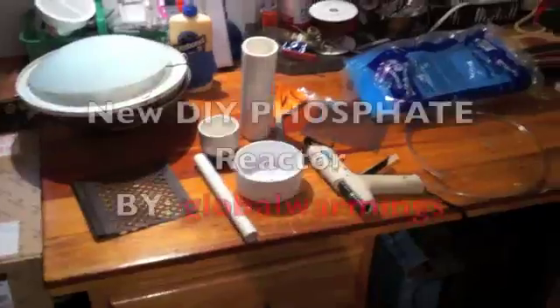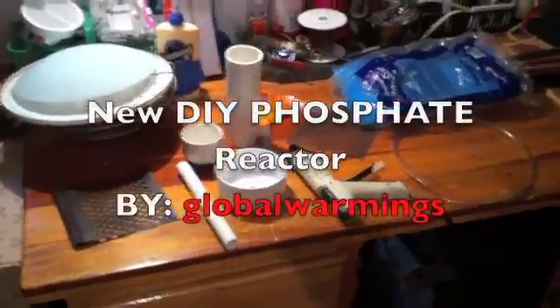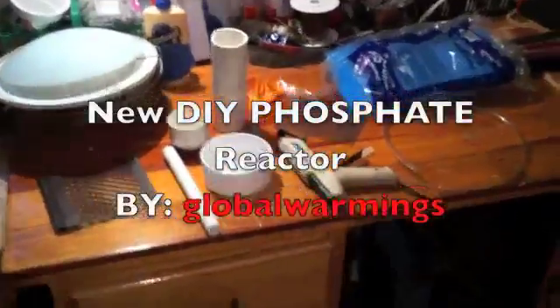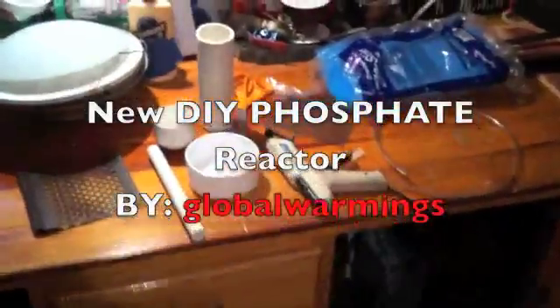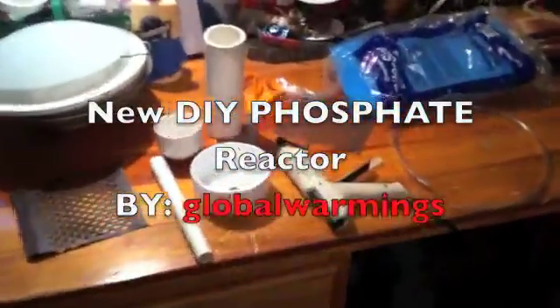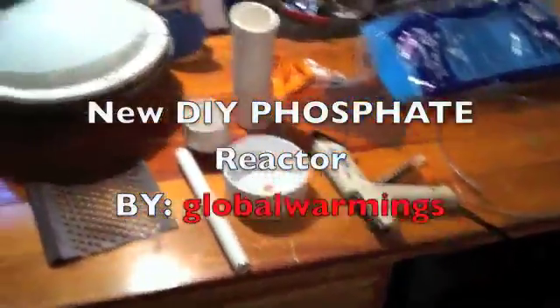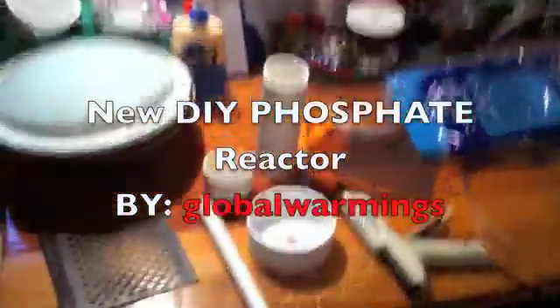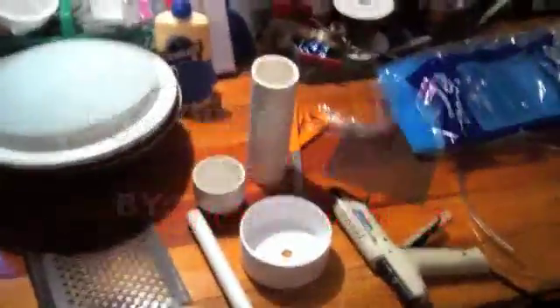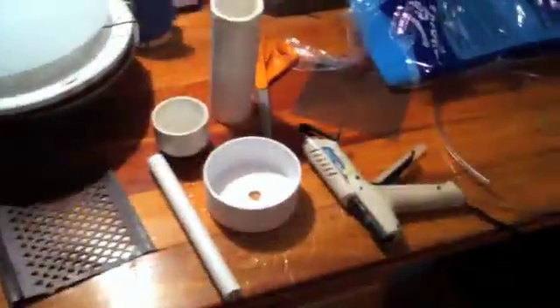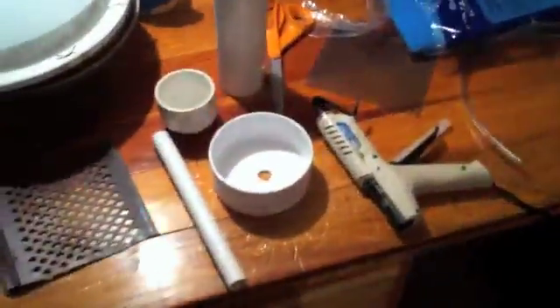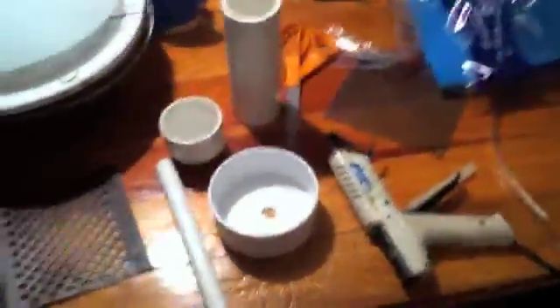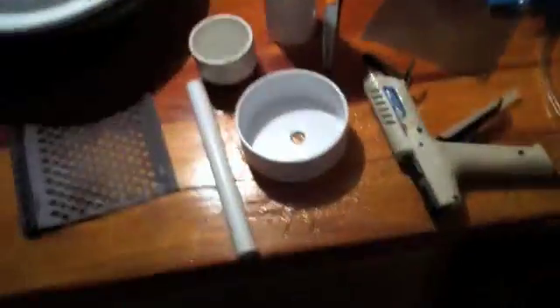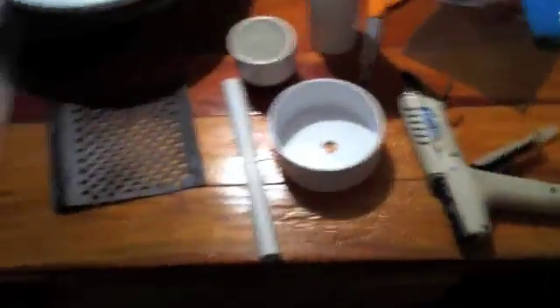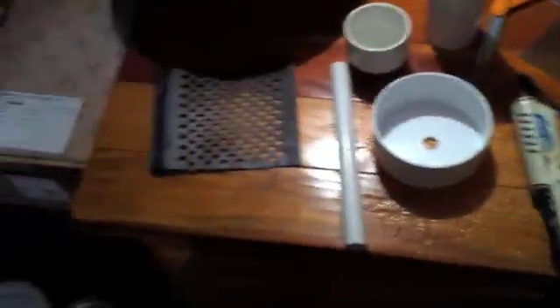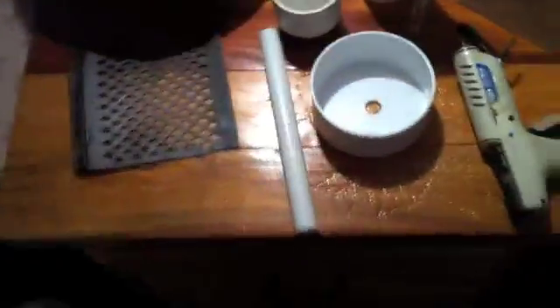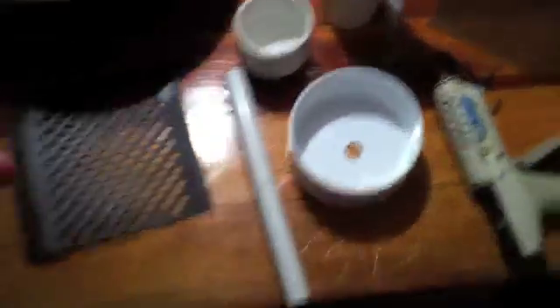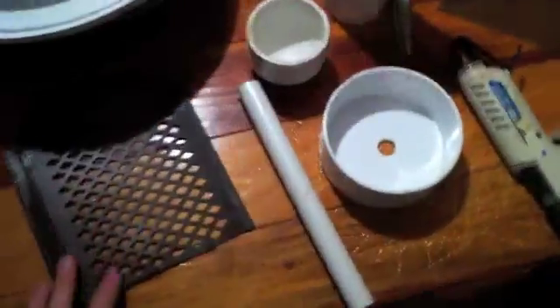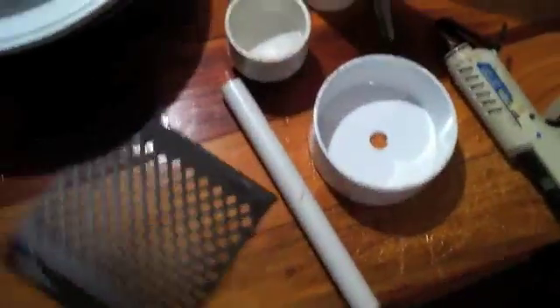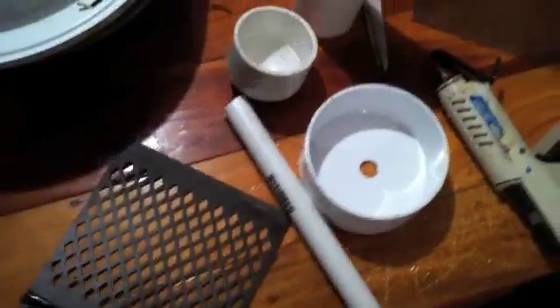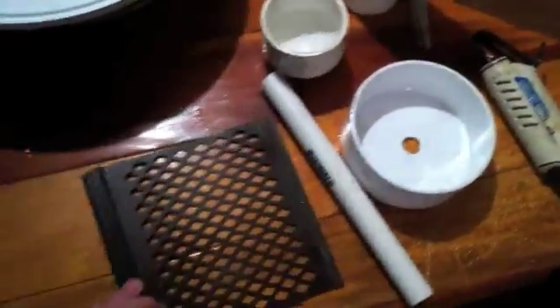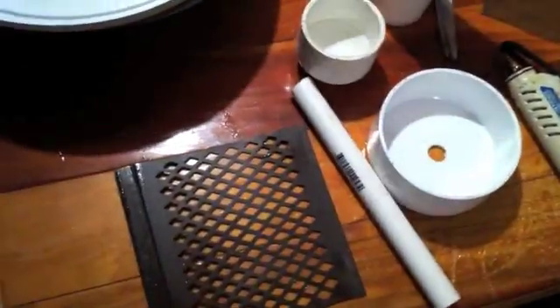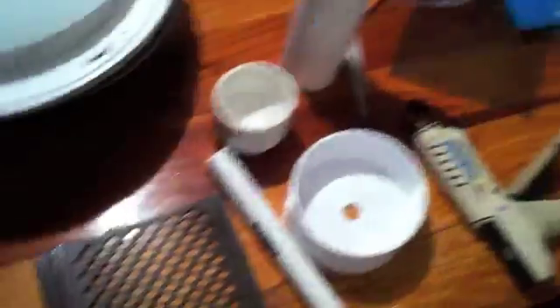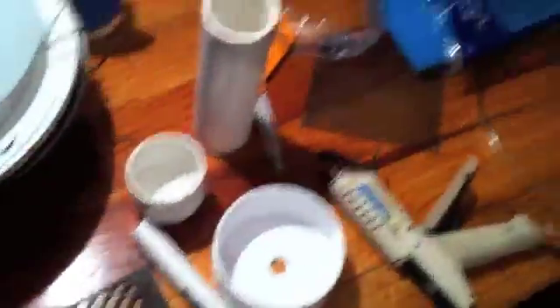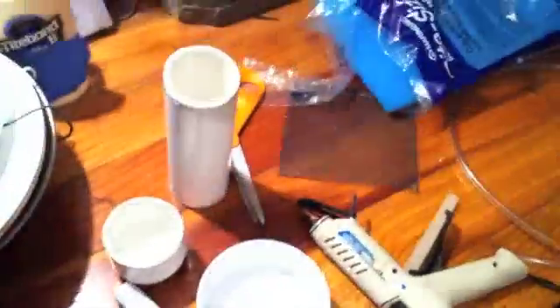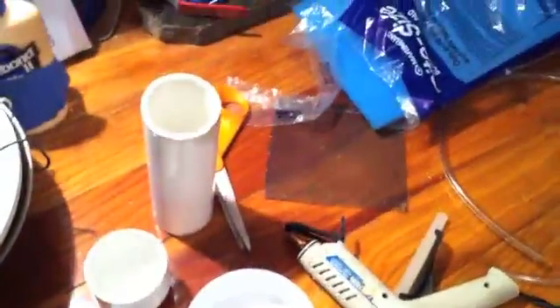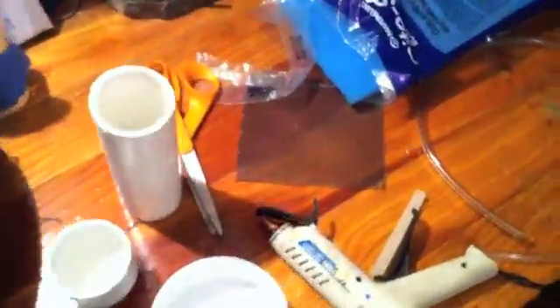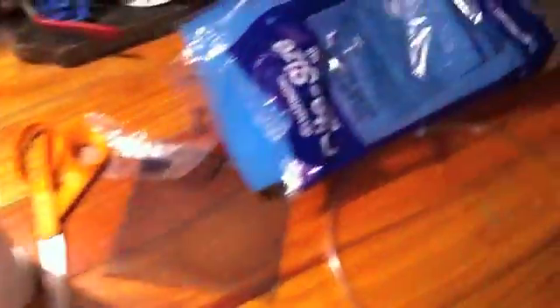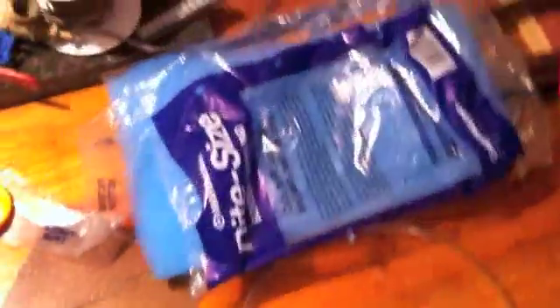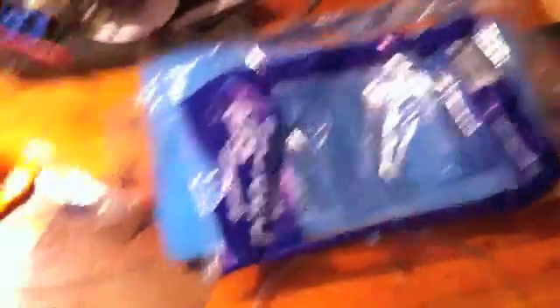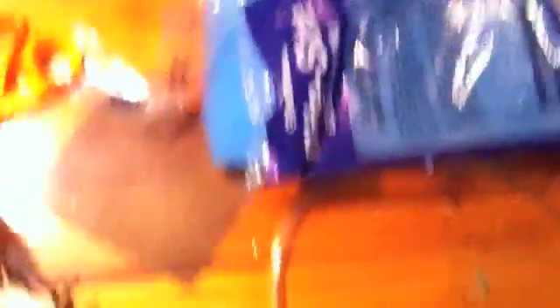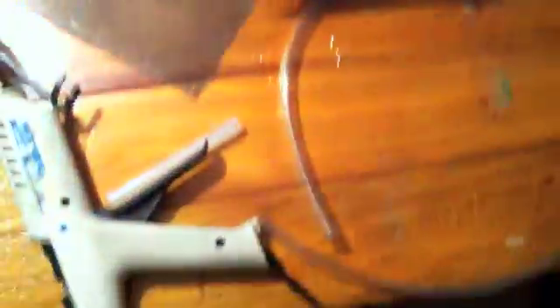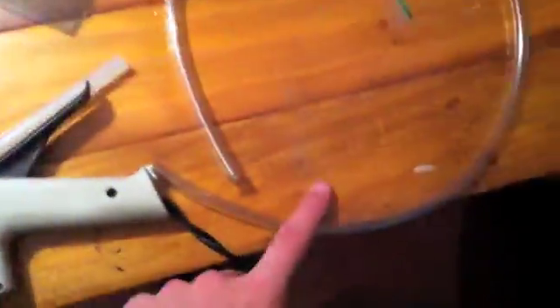Welcome to my tutorial for making your own phosphate reactor. For this setup, you're gonna need just about all the things you see right here — we got our tubing,